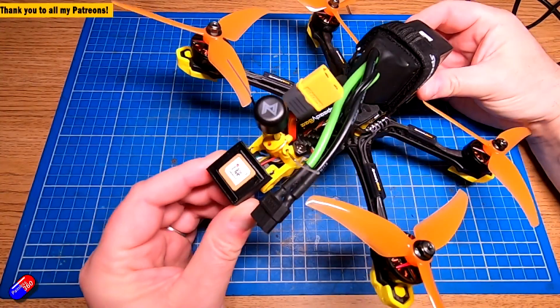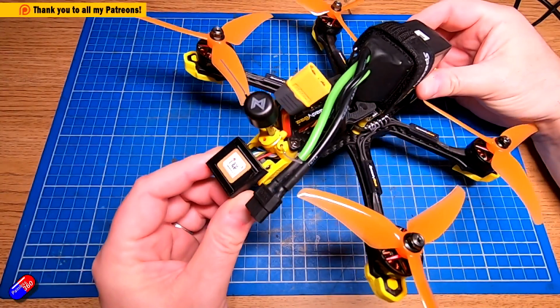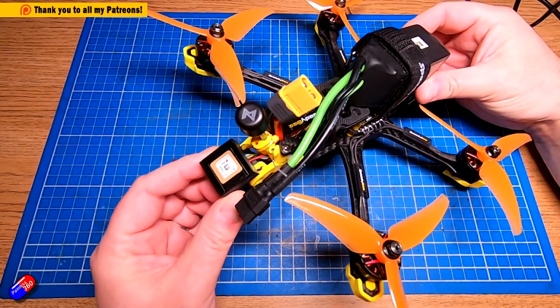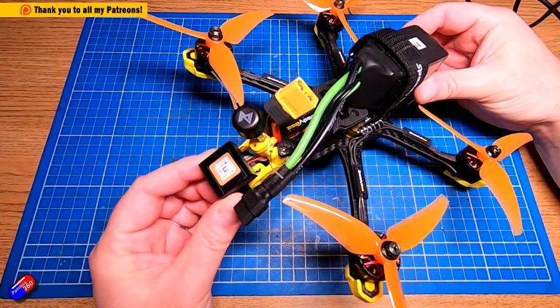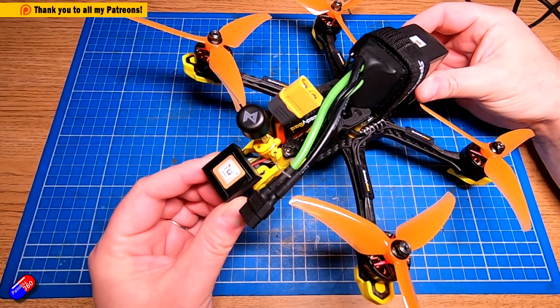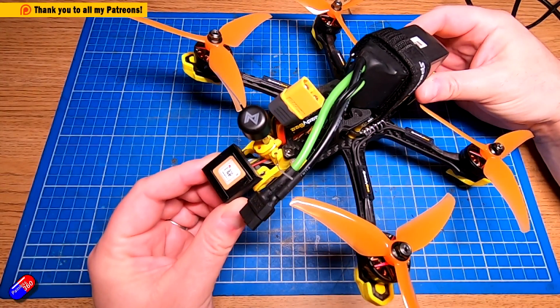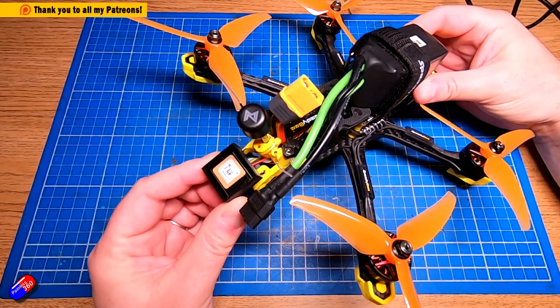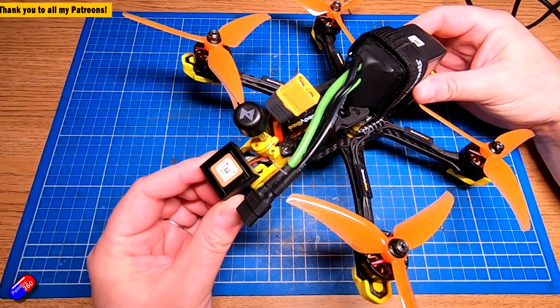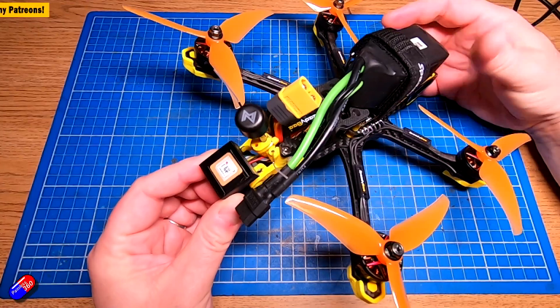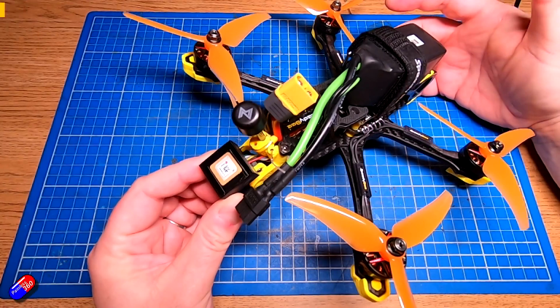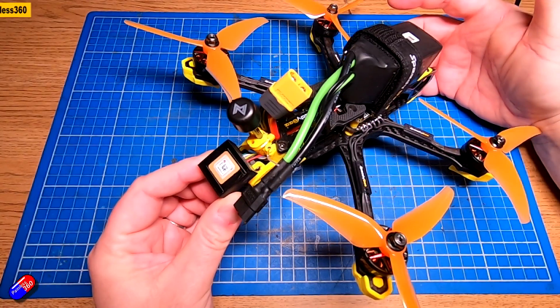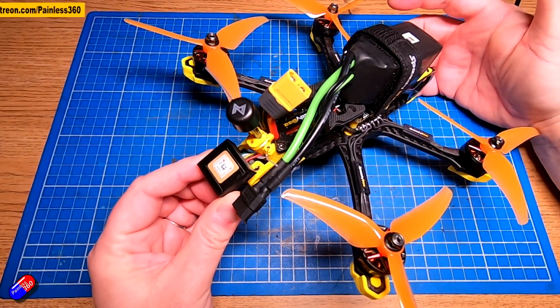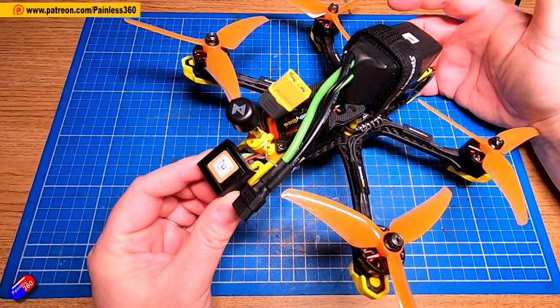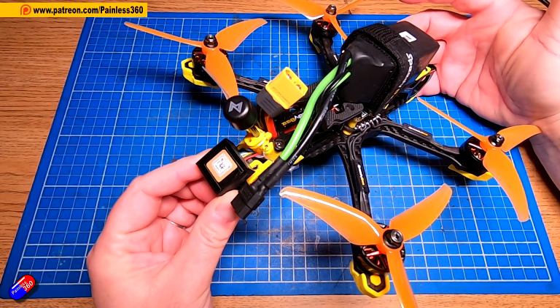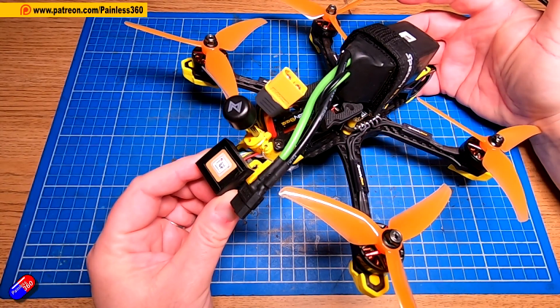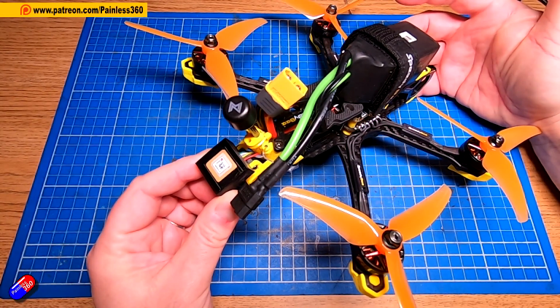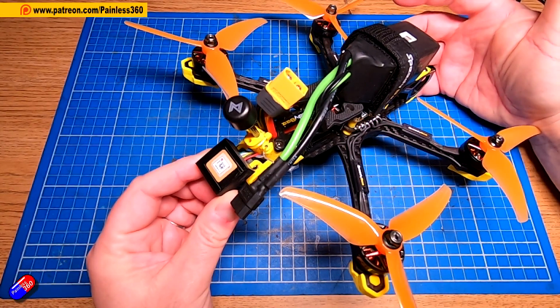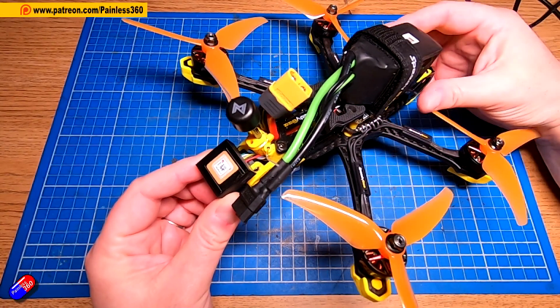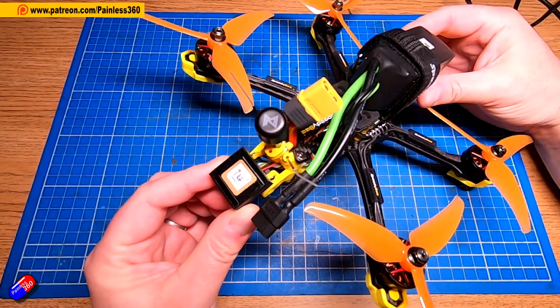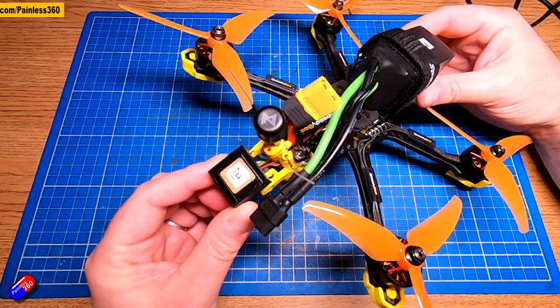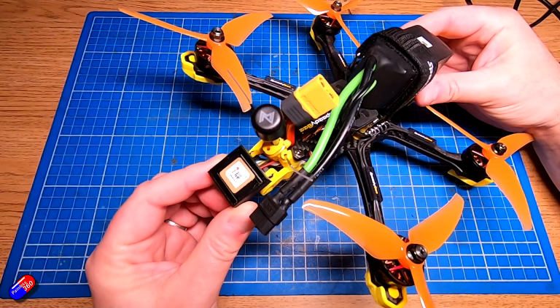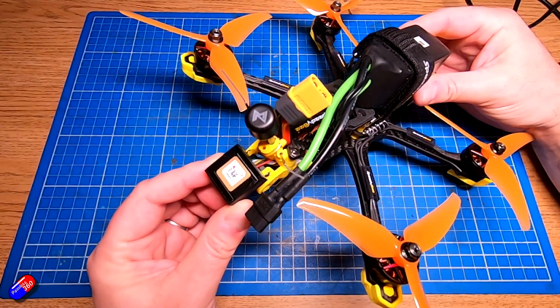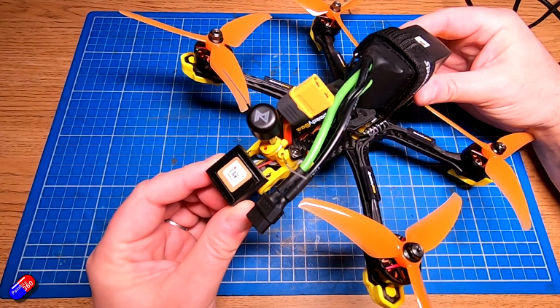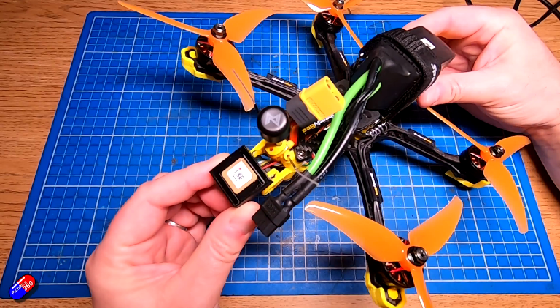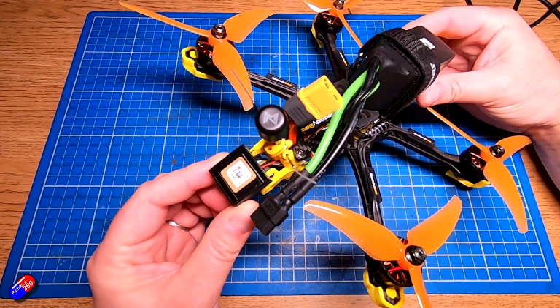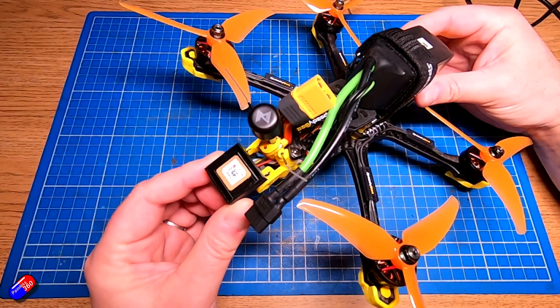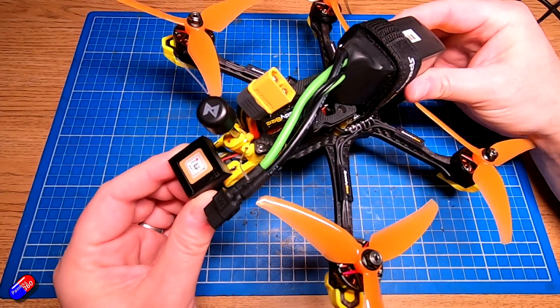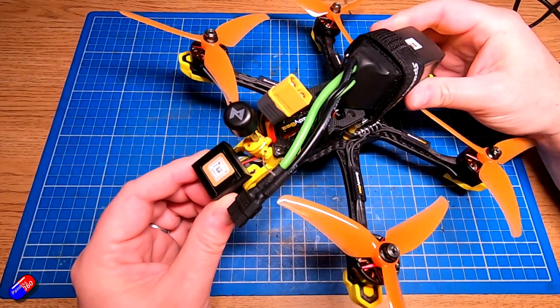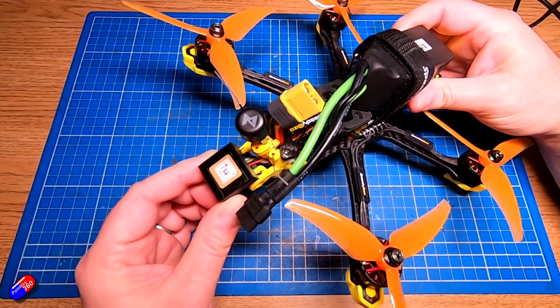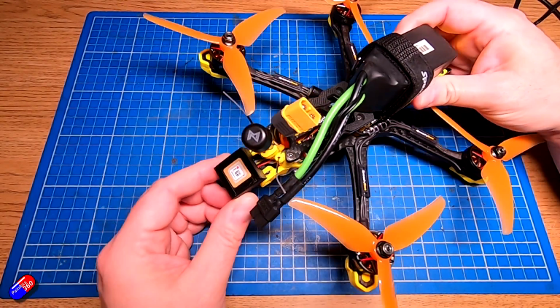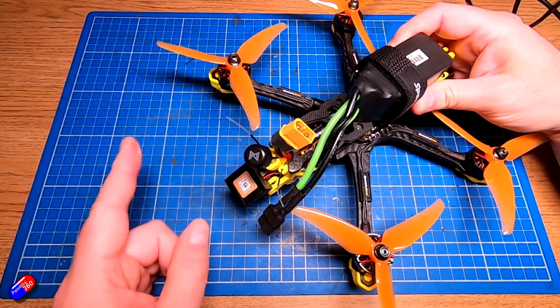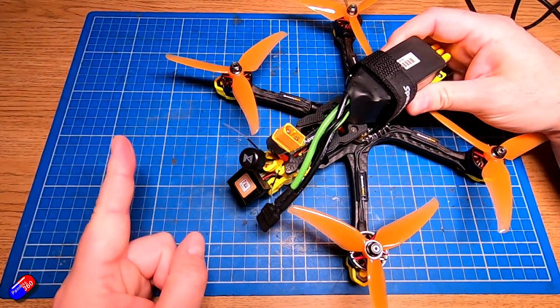I get lots of messages with the classic 'my GPS isn't working' and without any more detail it's really tricky to help those people out. However, there are four or five common gotchas and I tend to cover most of them in the series that I do.